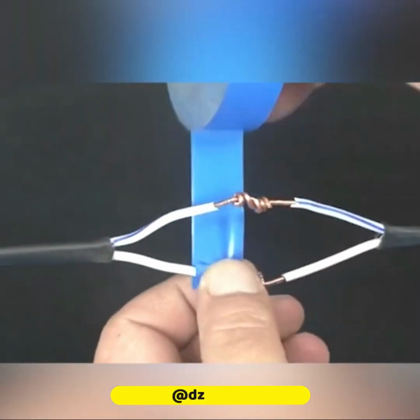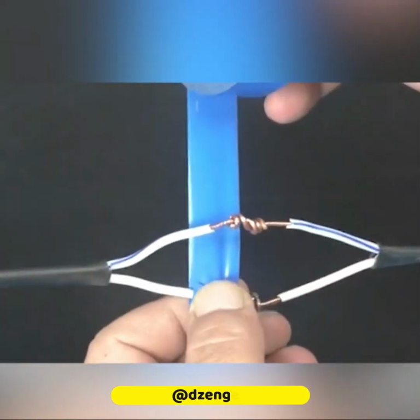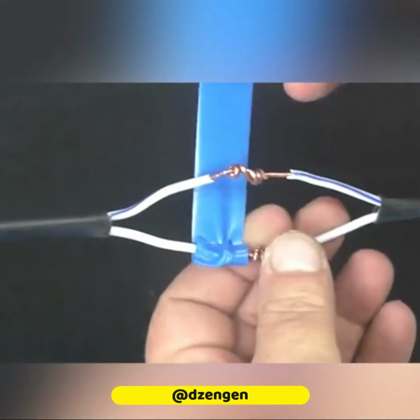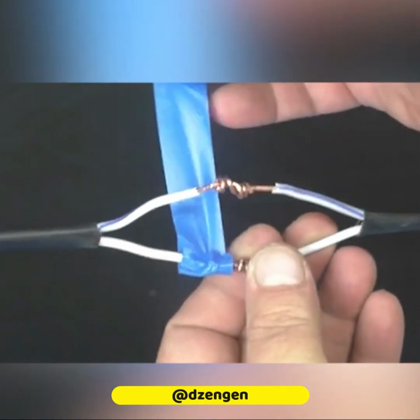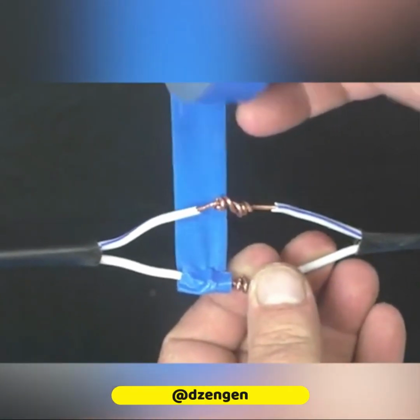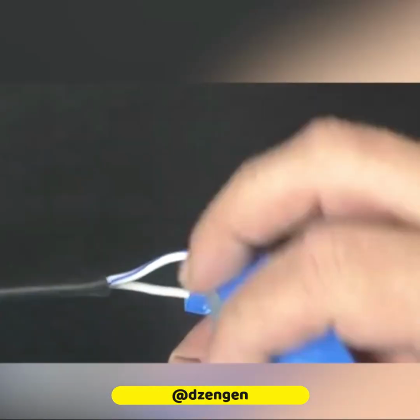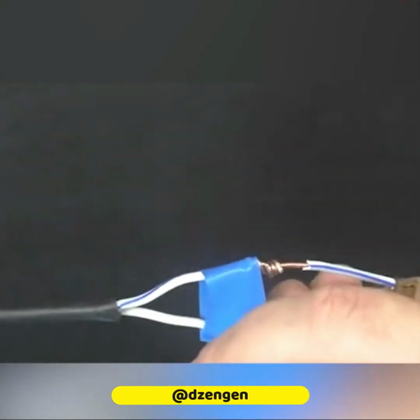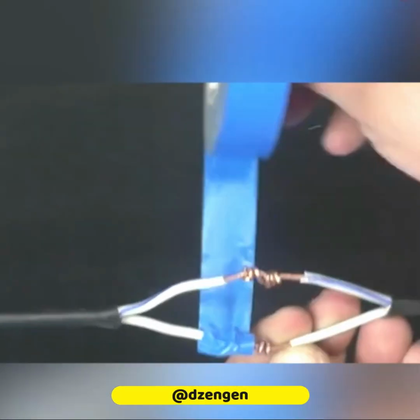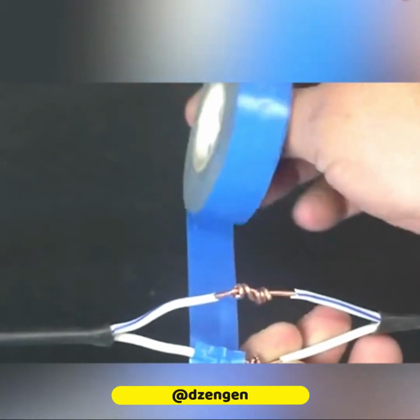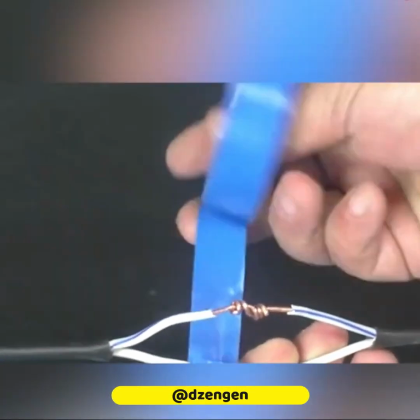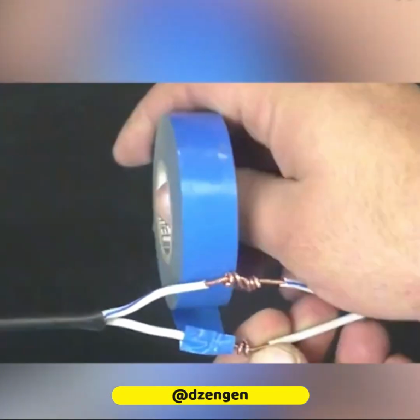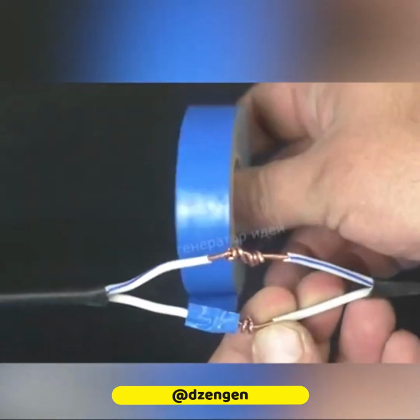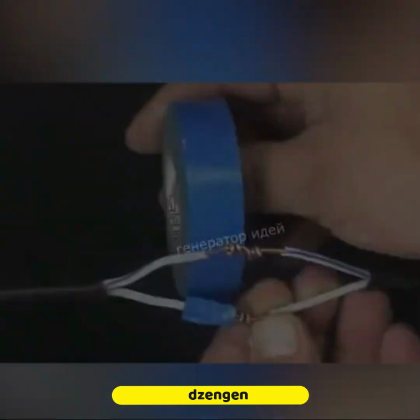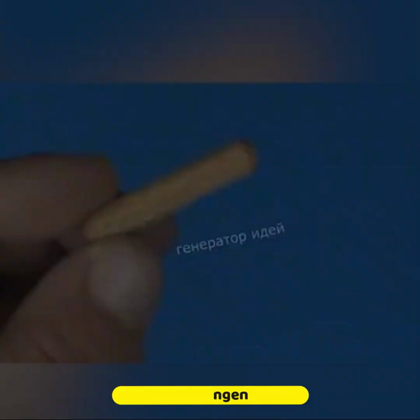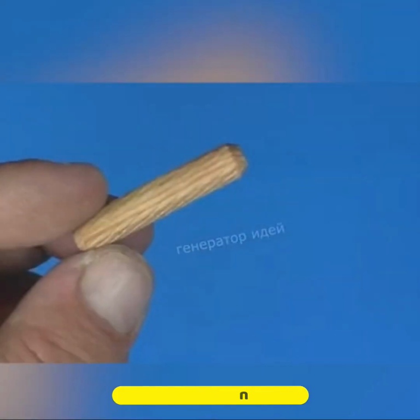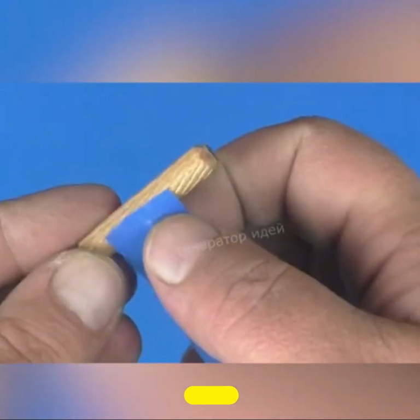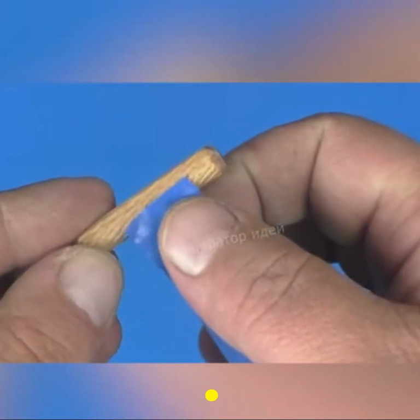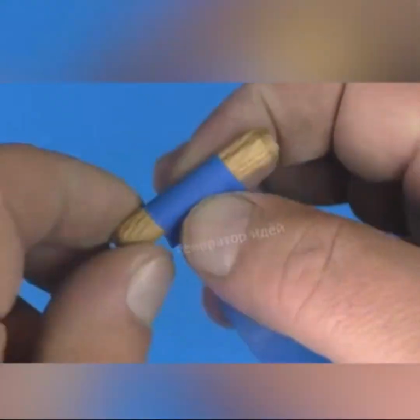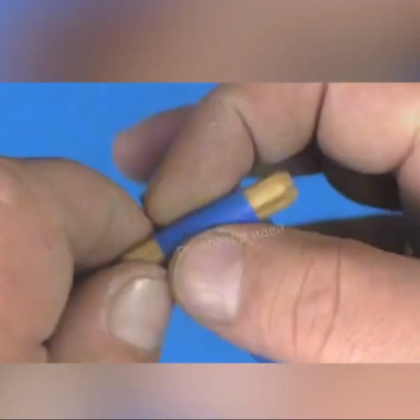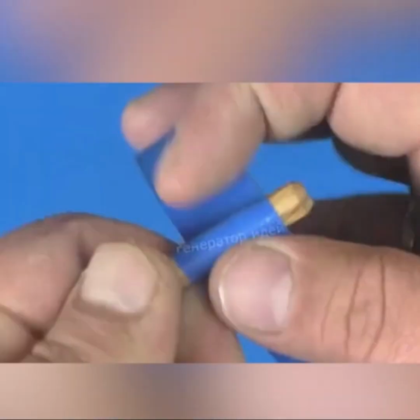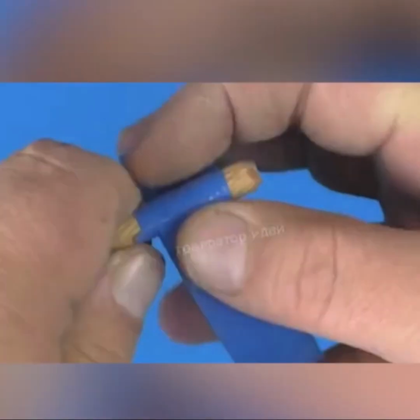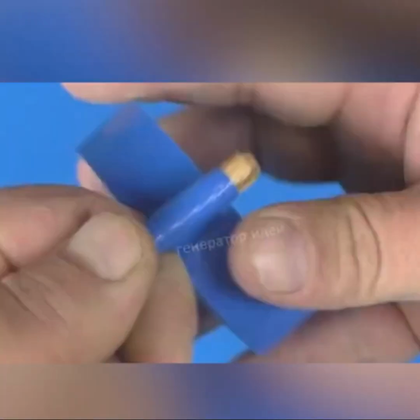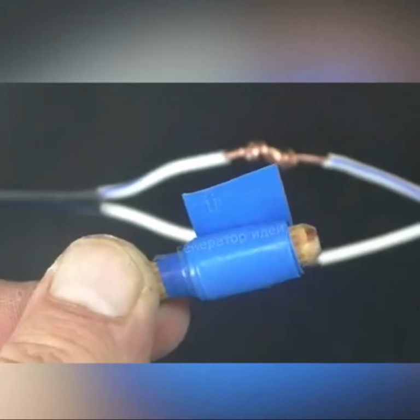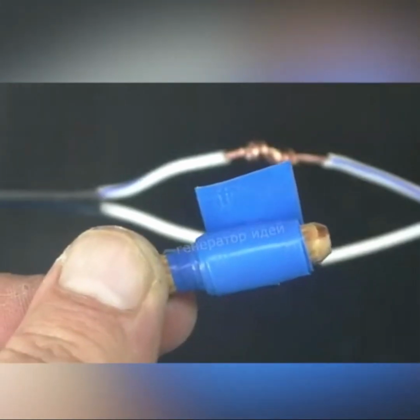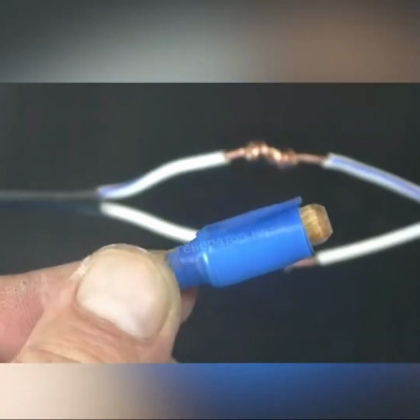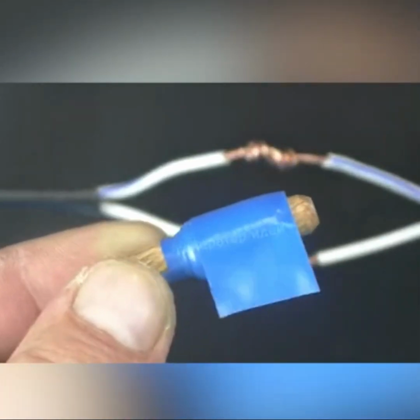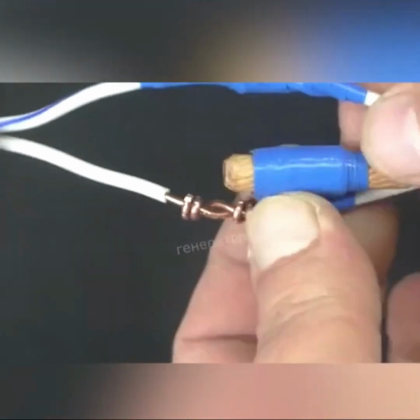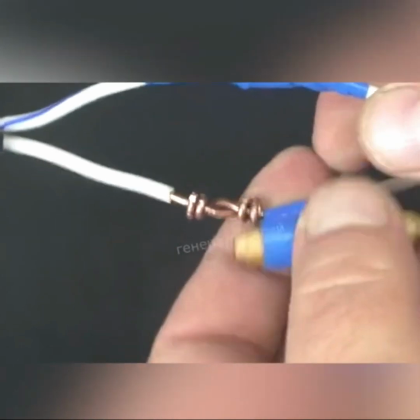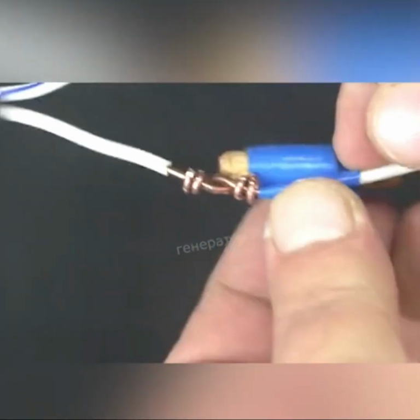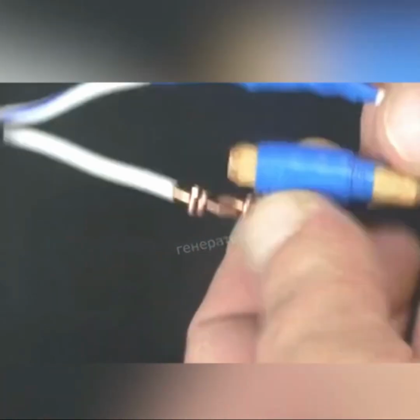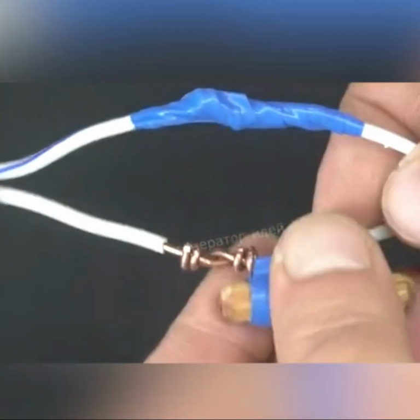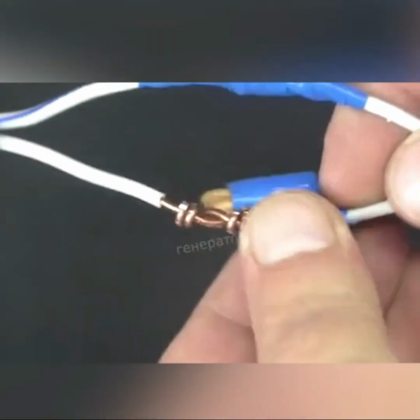Getting tape through narrow spaces can be a problem, but you only need a dowel to solve it. These tools are small and narrow enough to go through any opening.